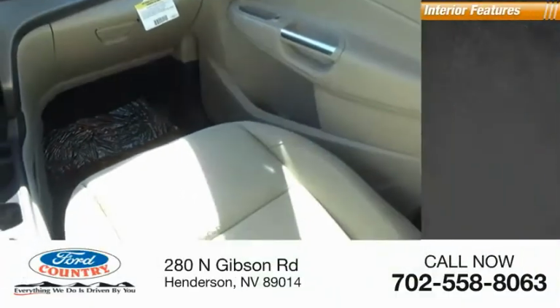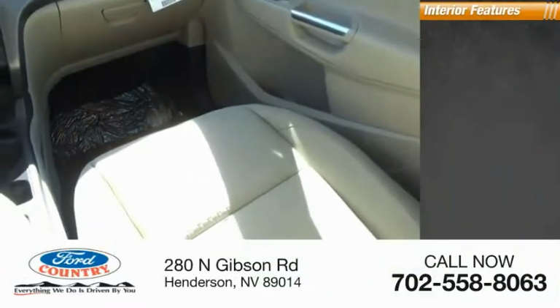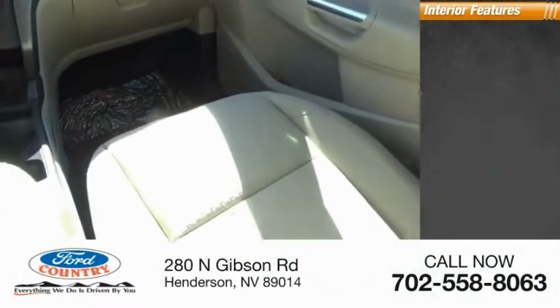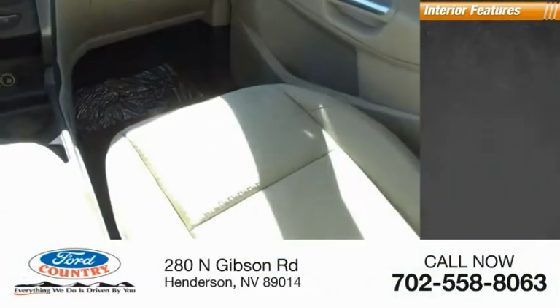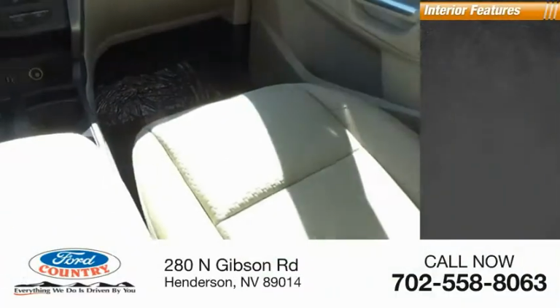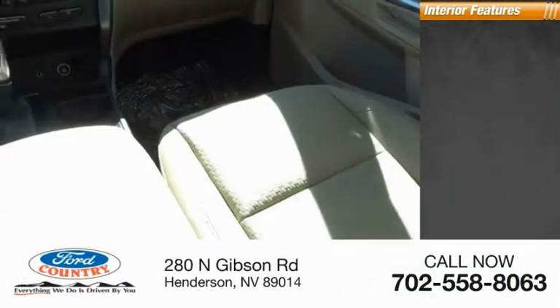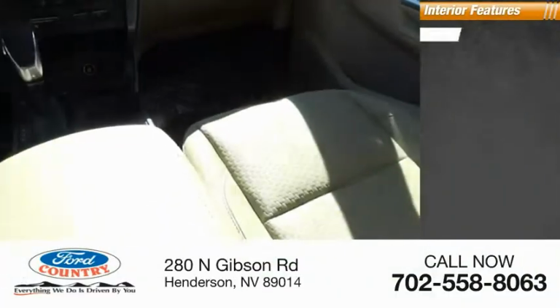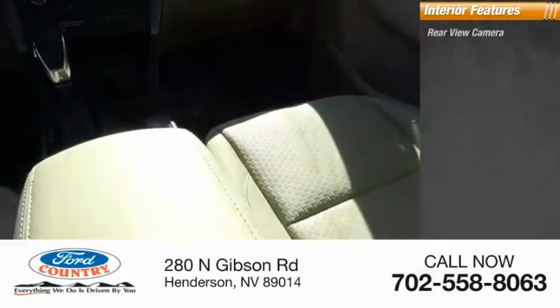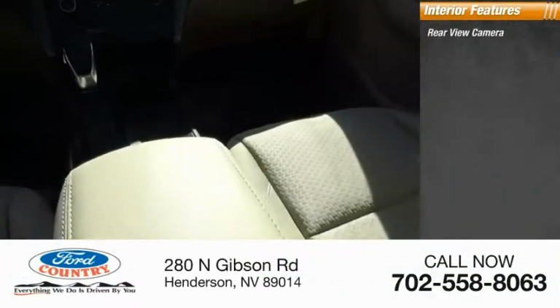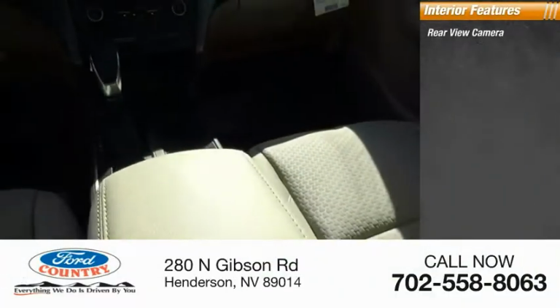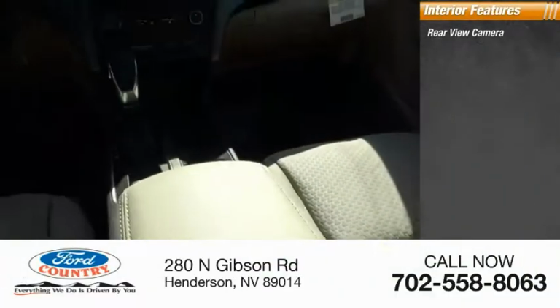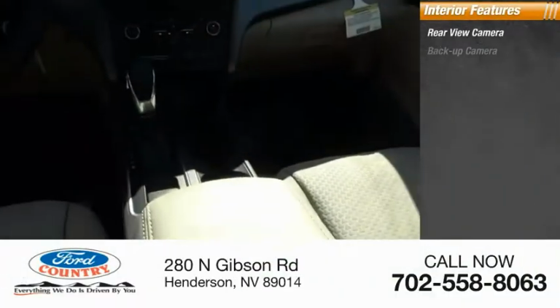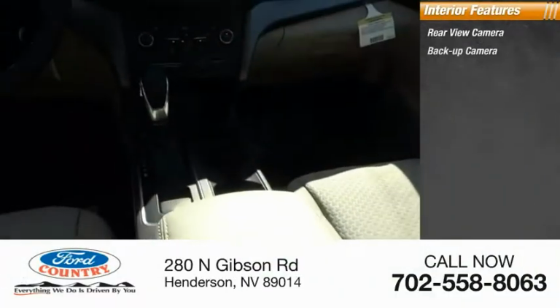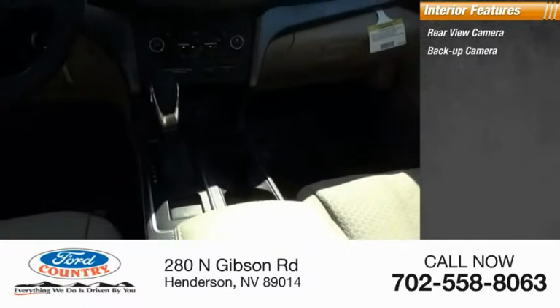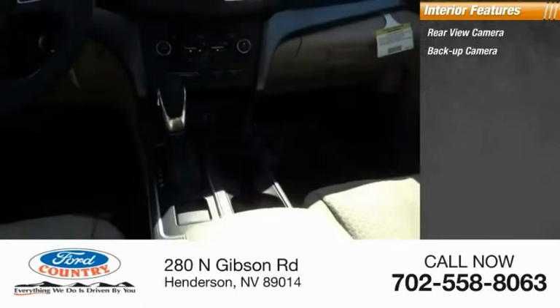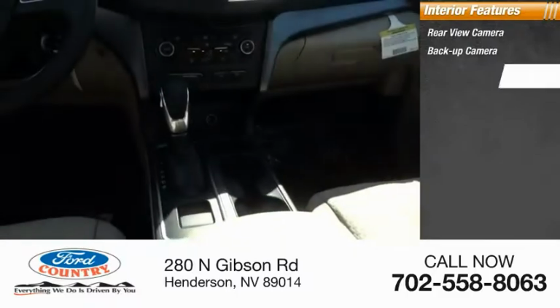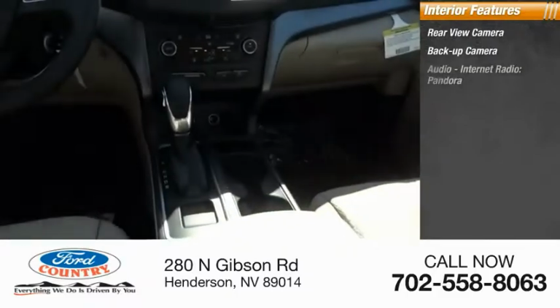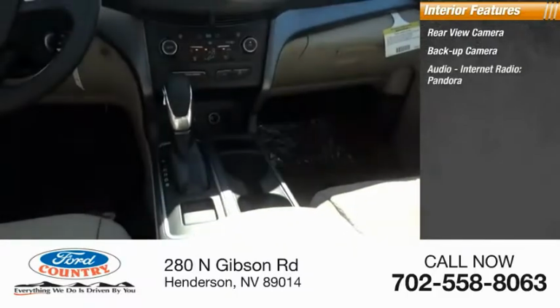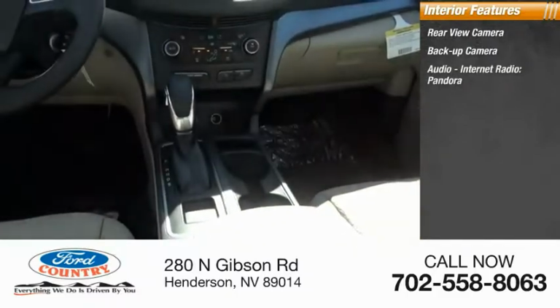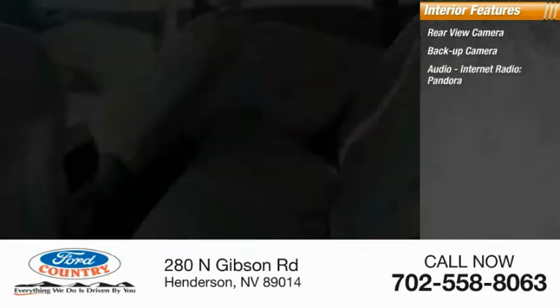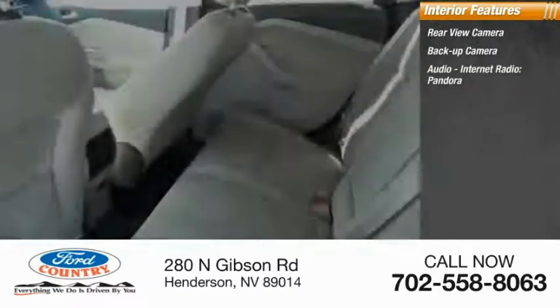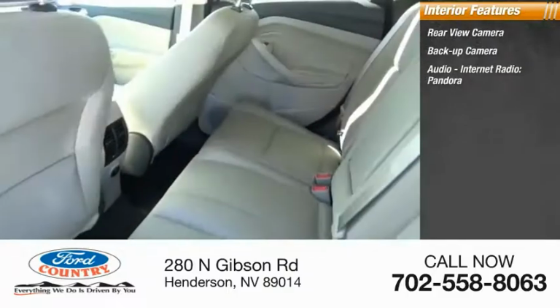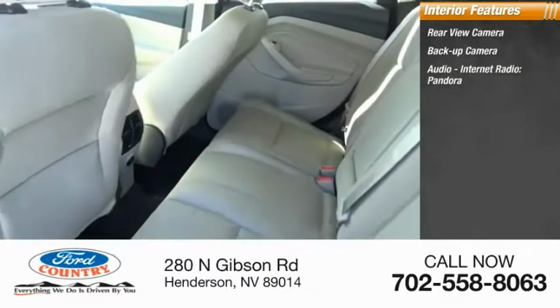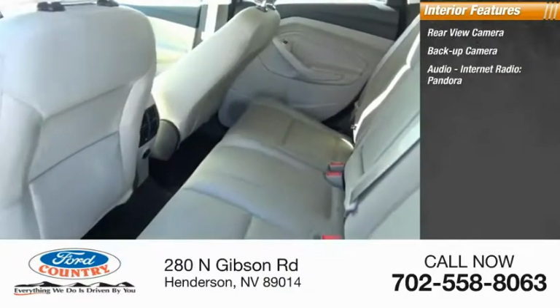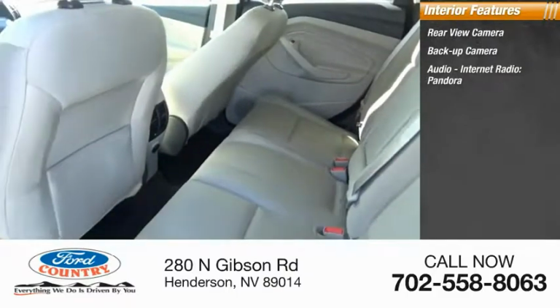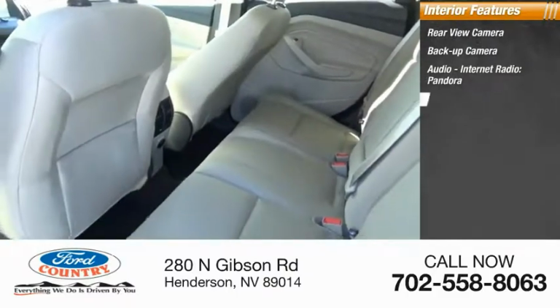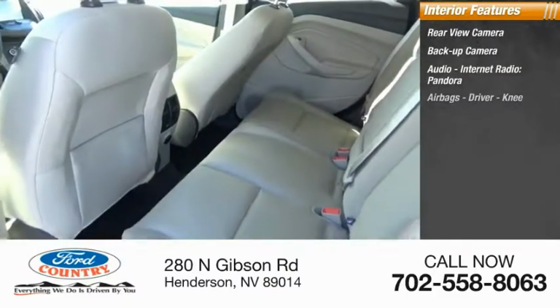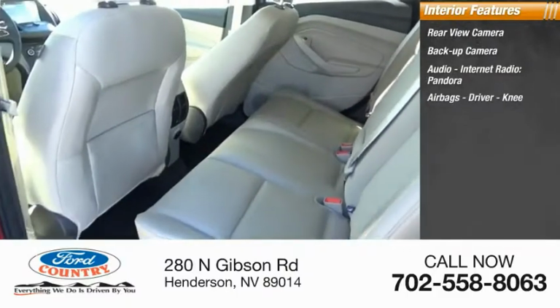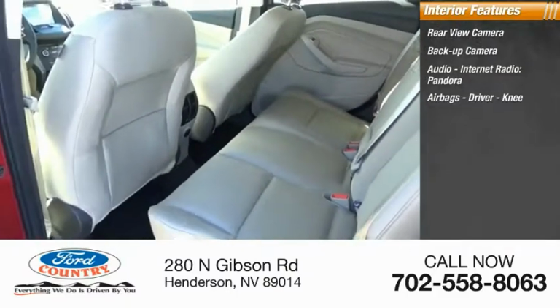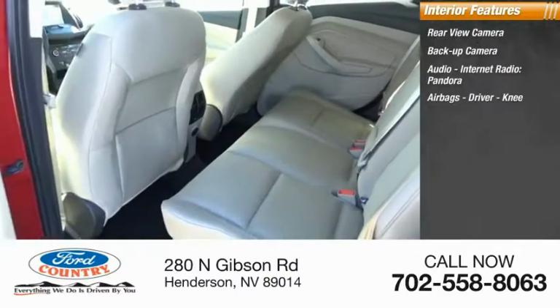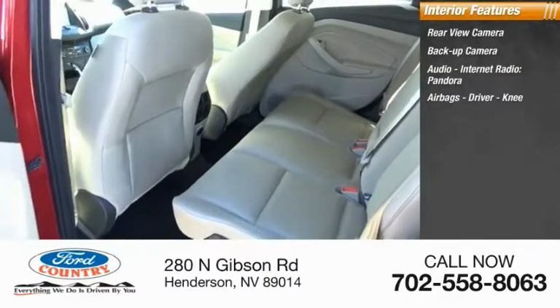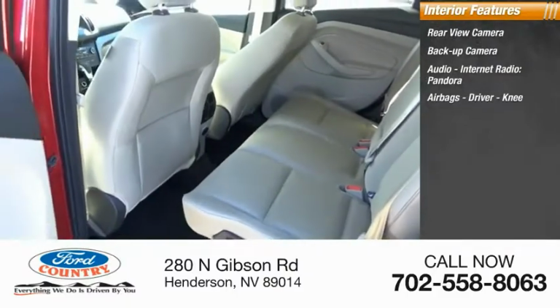Inside you'll find a rear view camera, backup camera, audio, internet radio, Pandora, airbags — driver and knee.